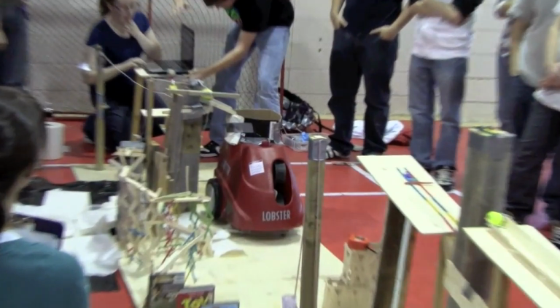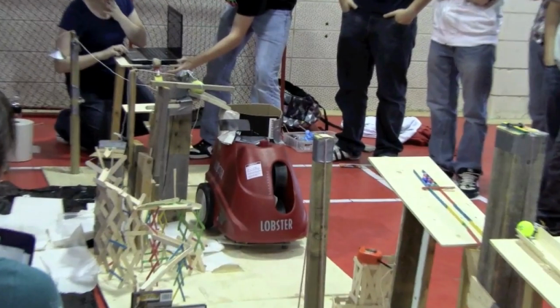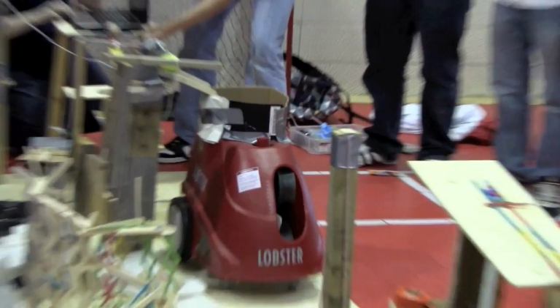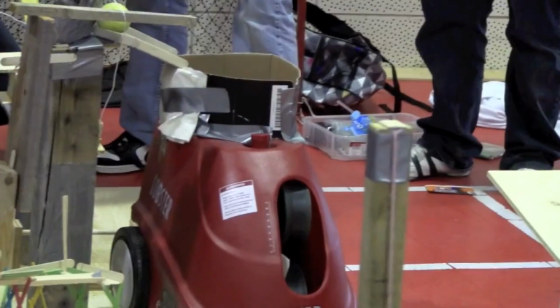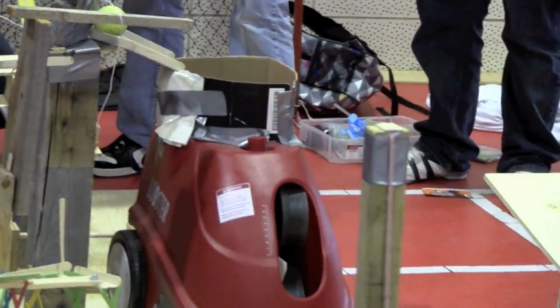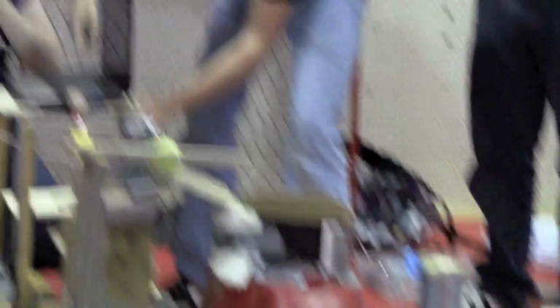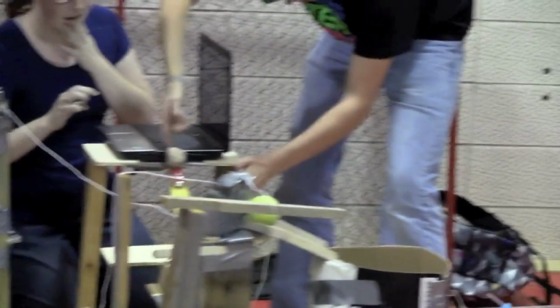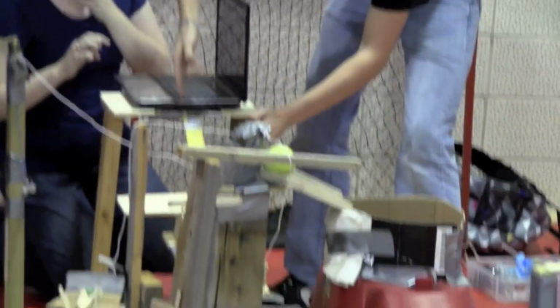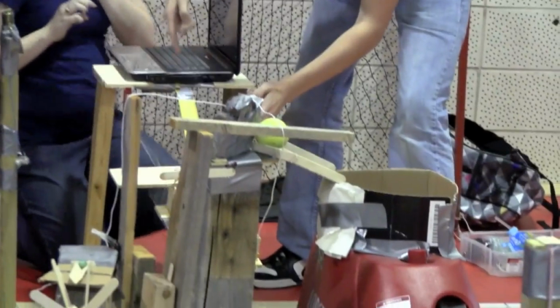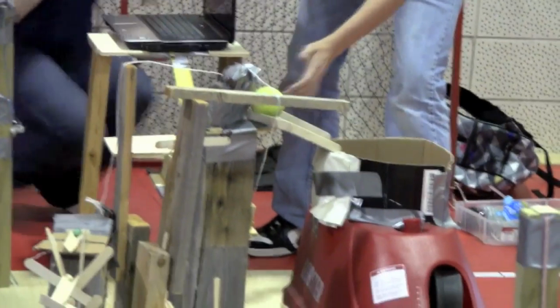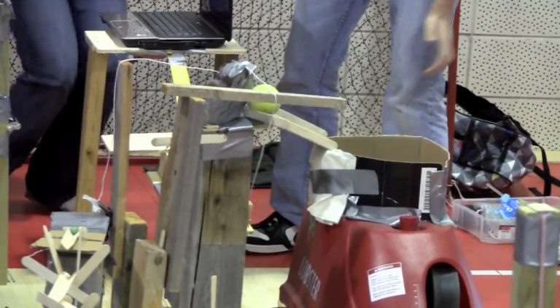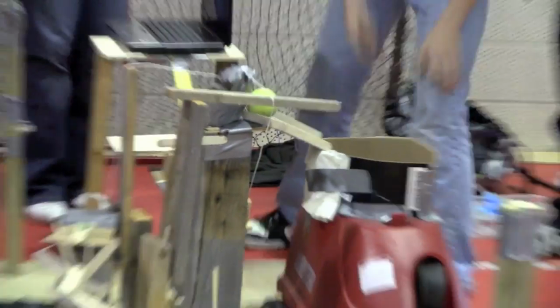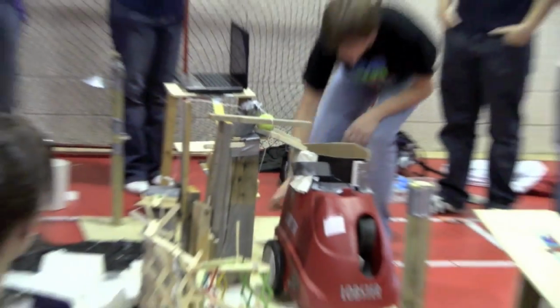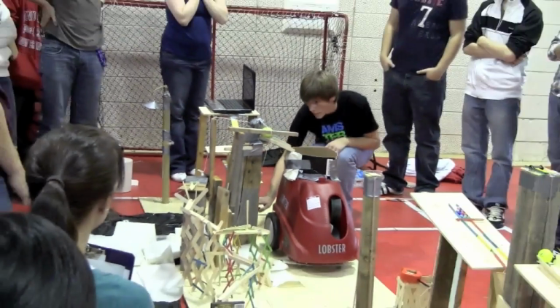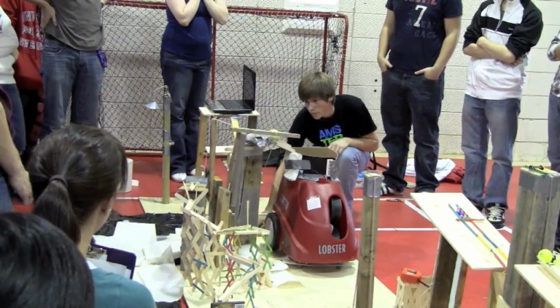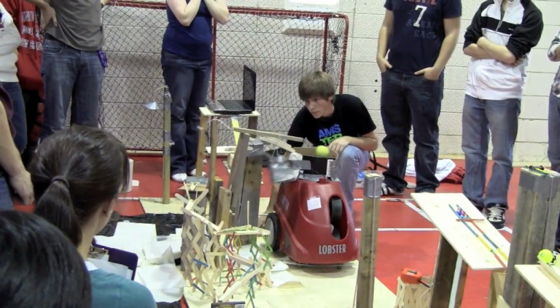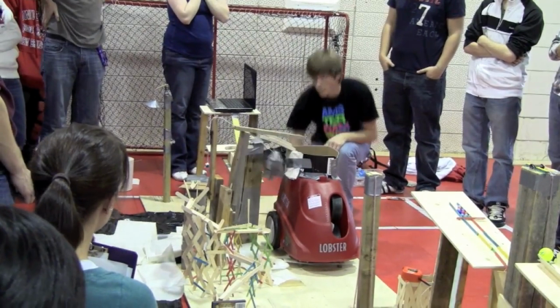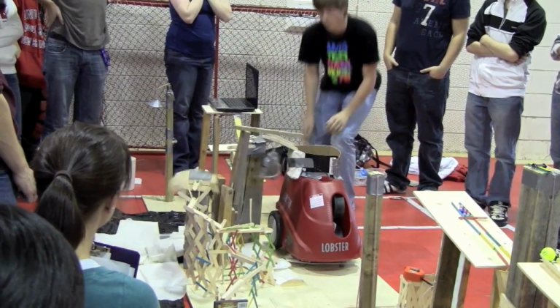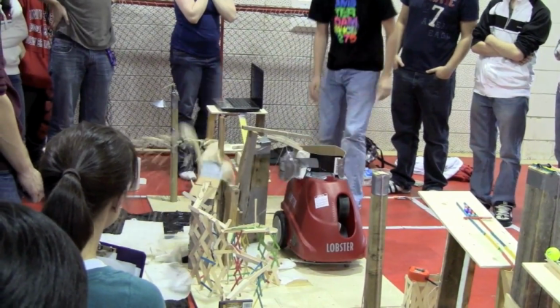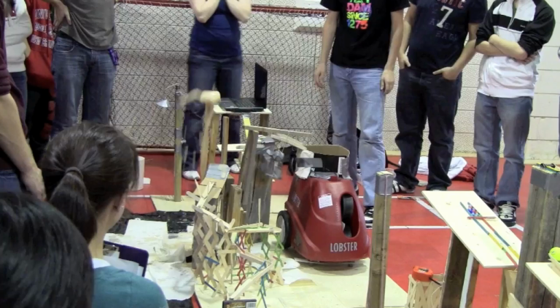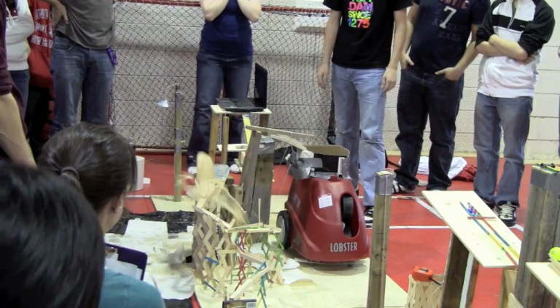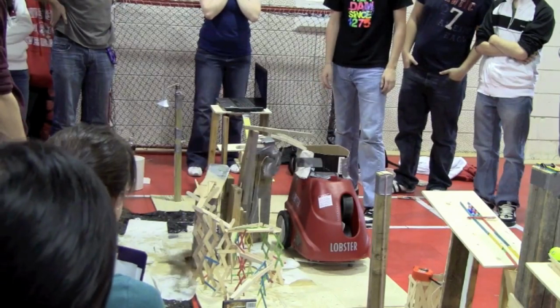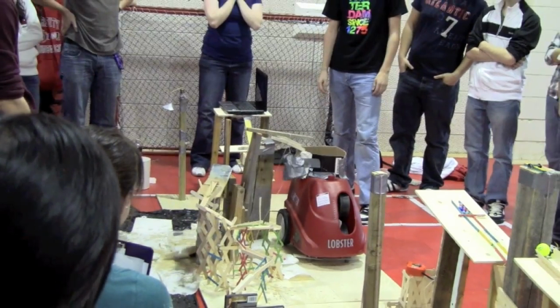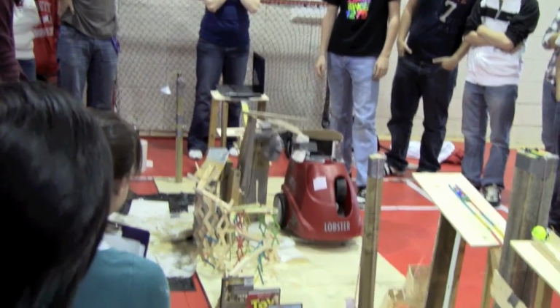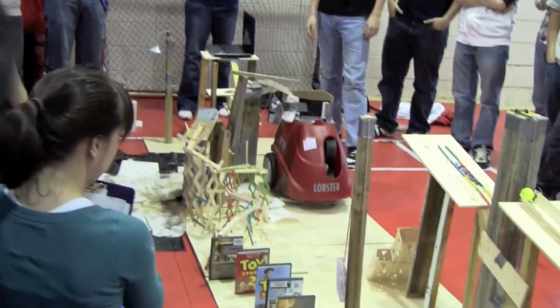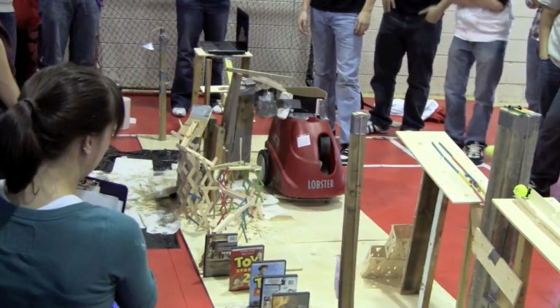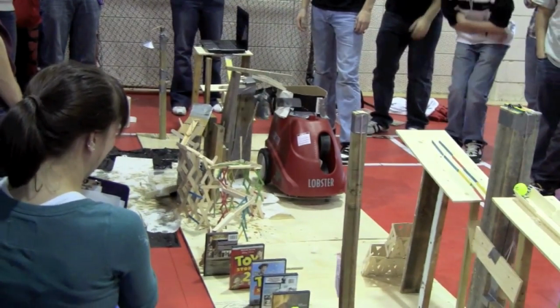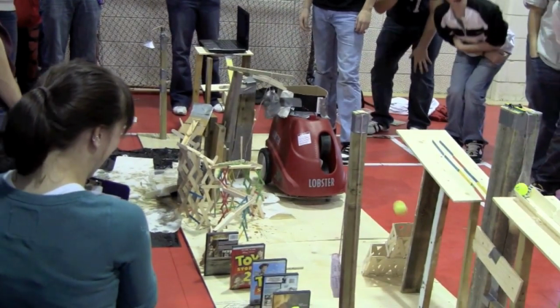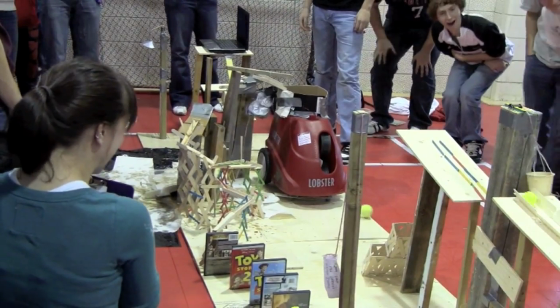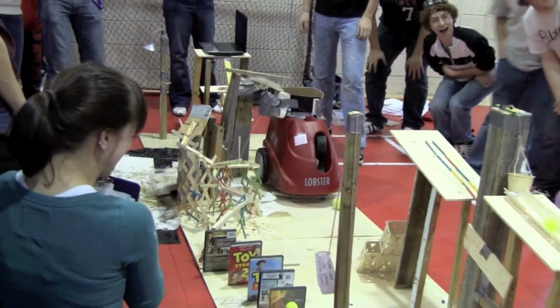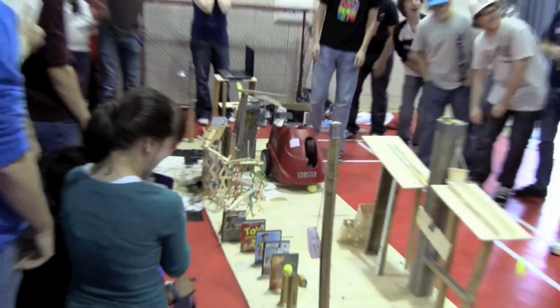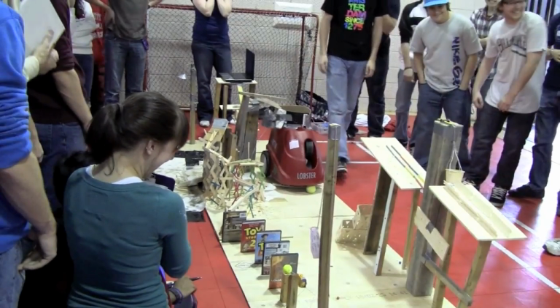They were asked to design and build machines from recycled and custom-made materials to demonstrate as many engineering principles as possible. Each device incorporates an amazing amount of thought, innovation, and resourcefulness.